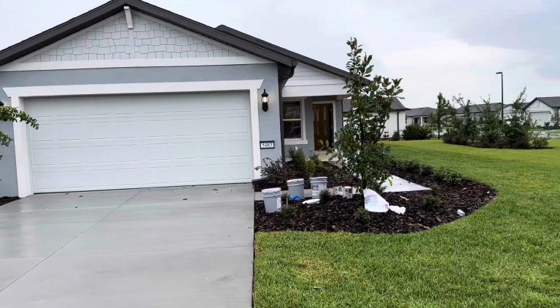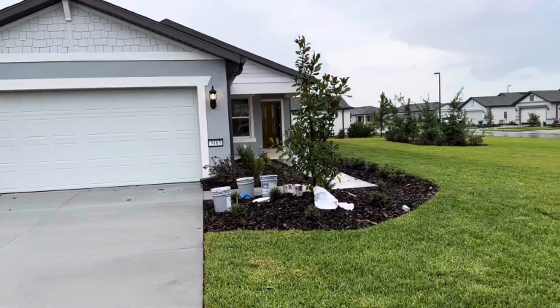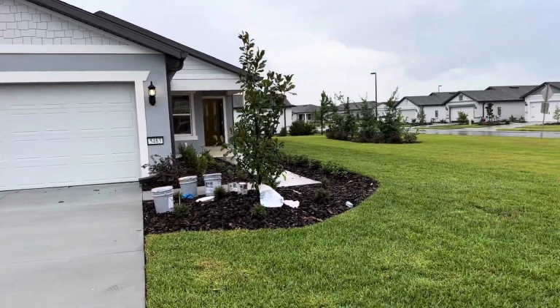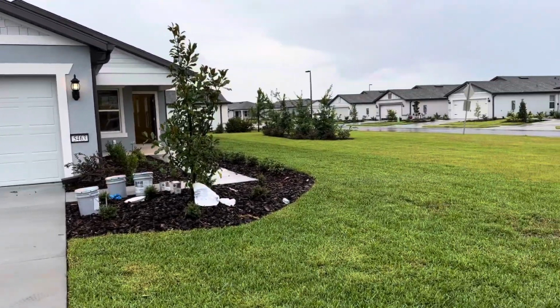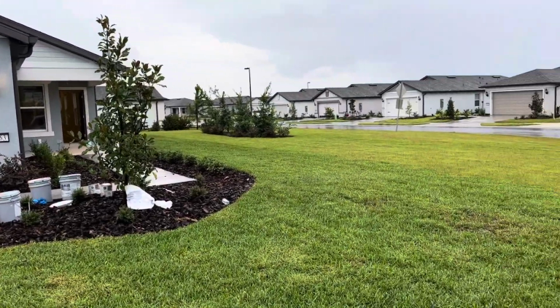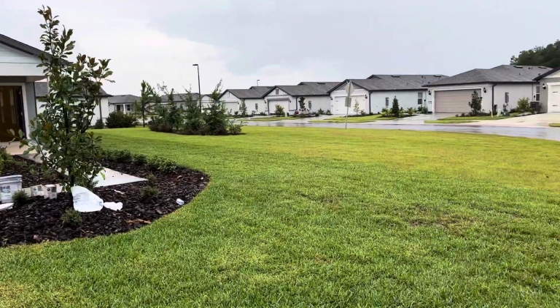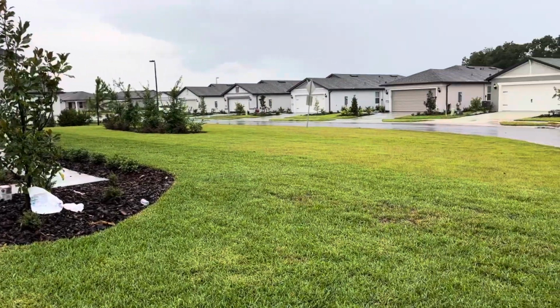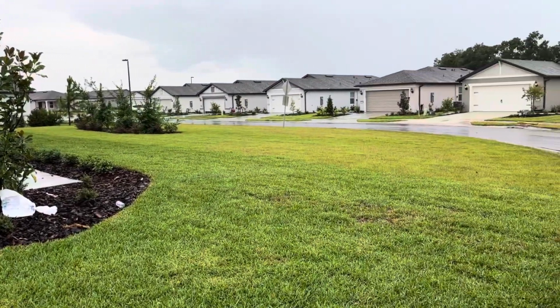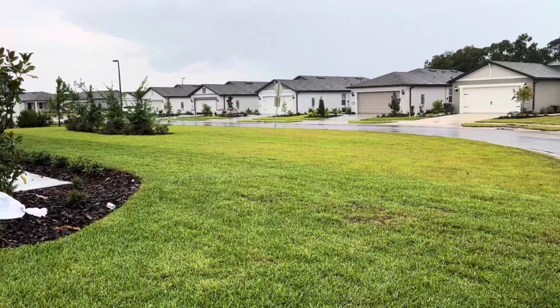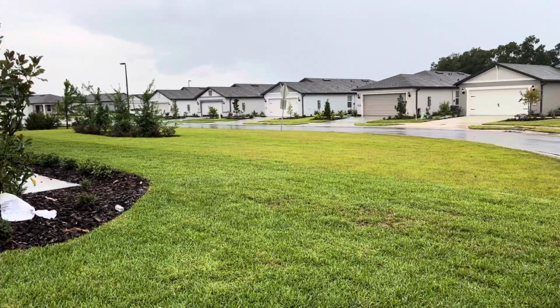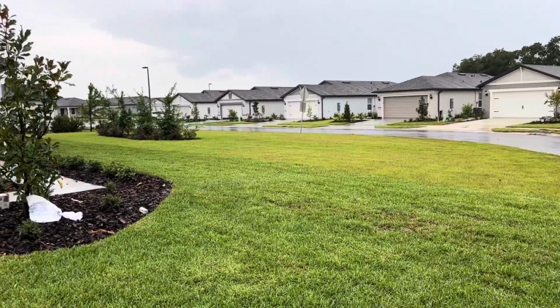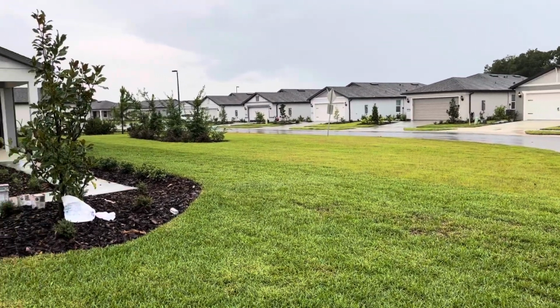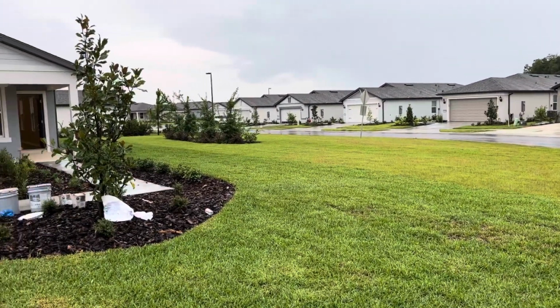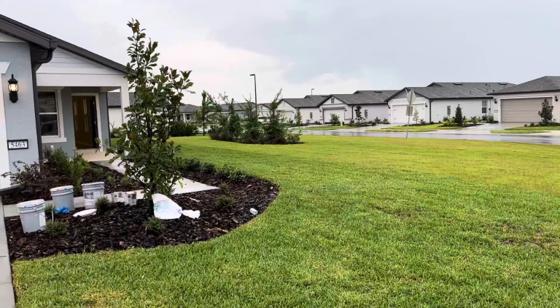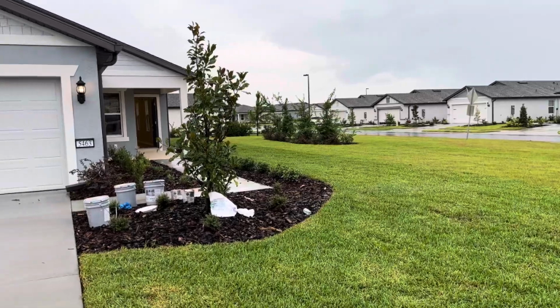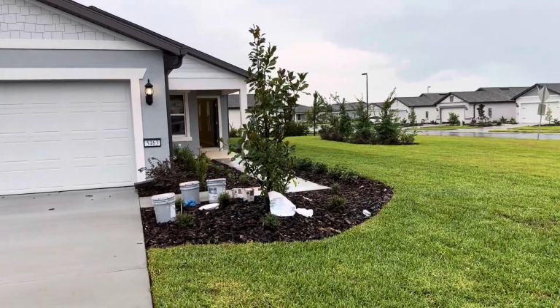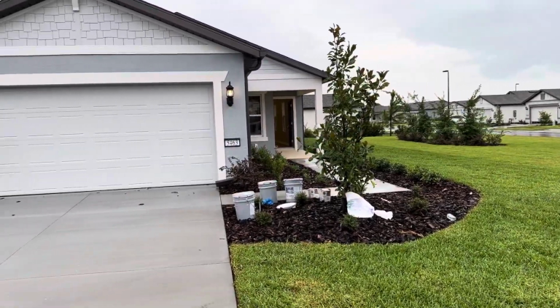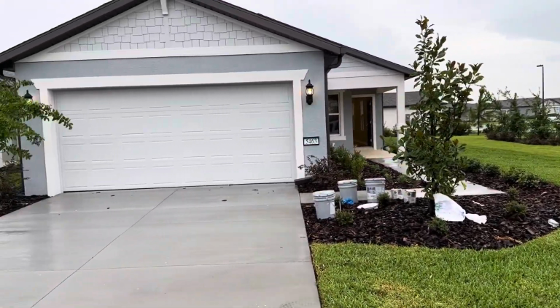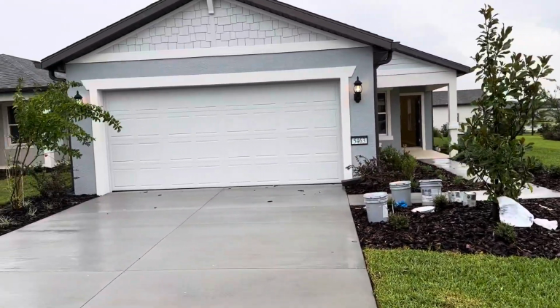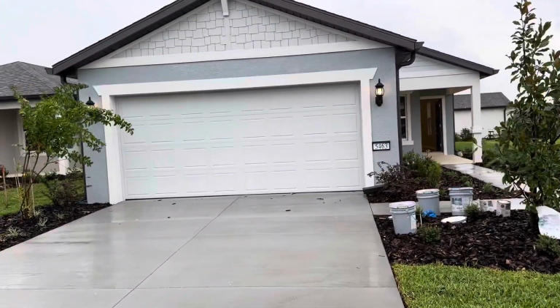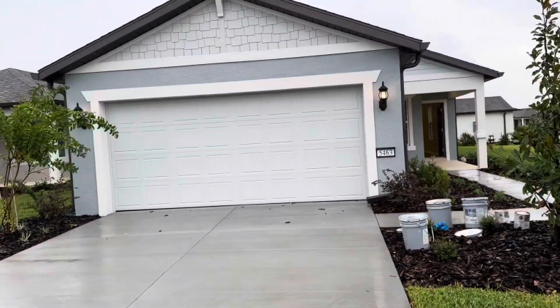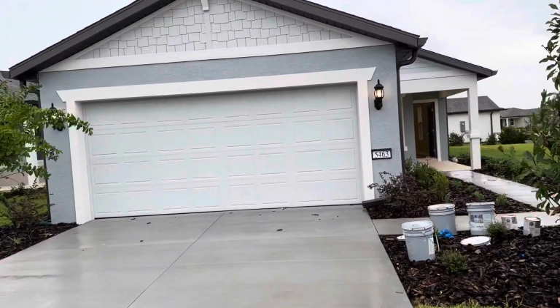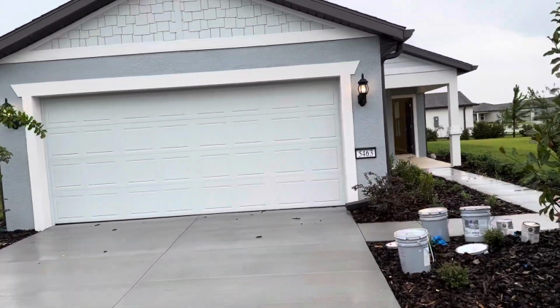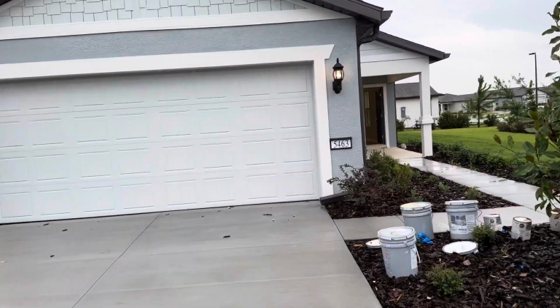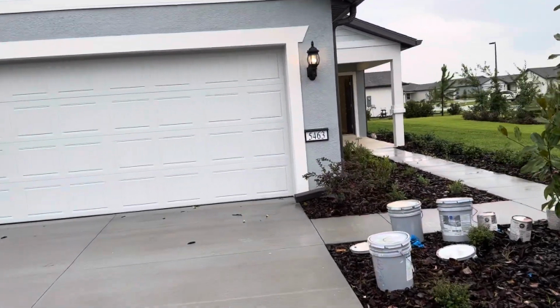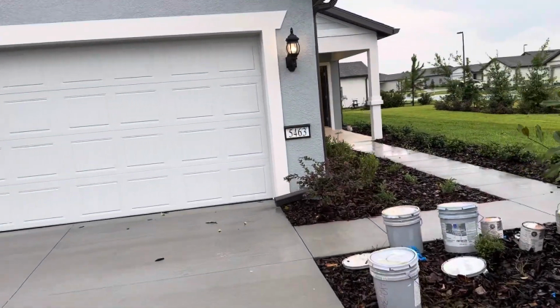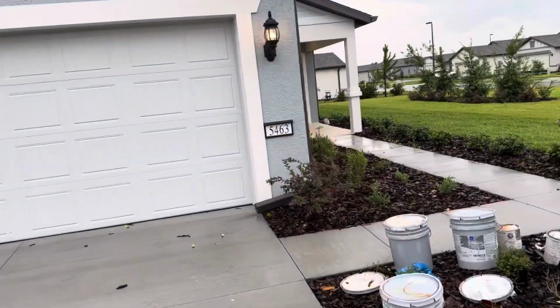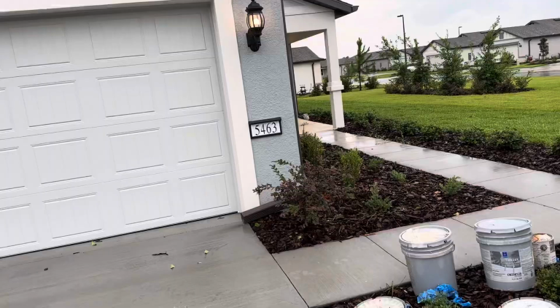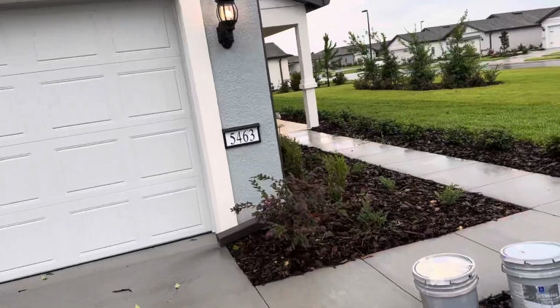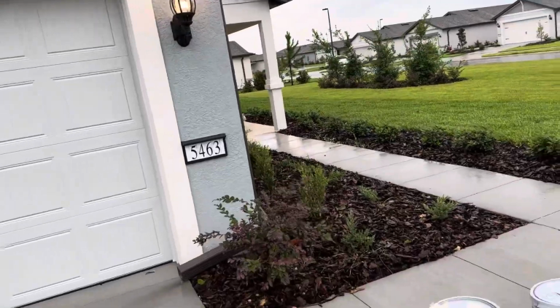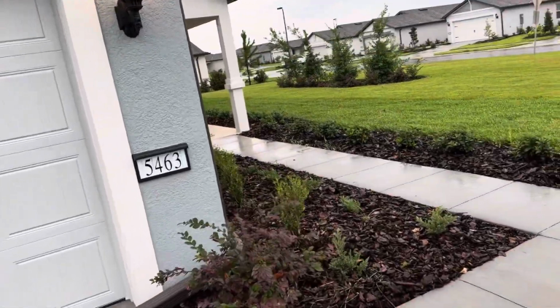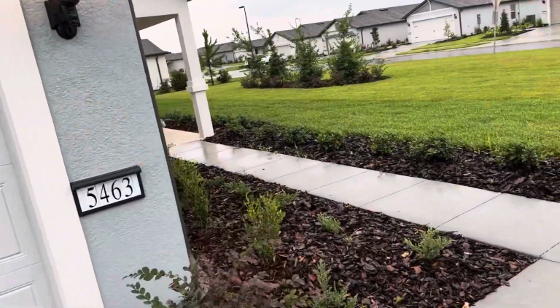Really nice corner lot. Privacy here to the right with additional landscaping. Nice southern exposure off the back of this home. Let's go ahead and take a look at it — I do have some workers wrapping up.